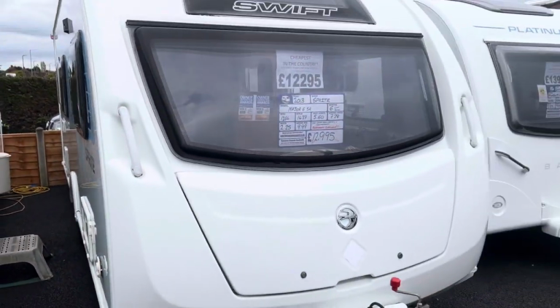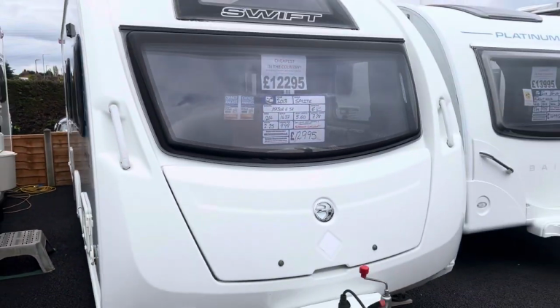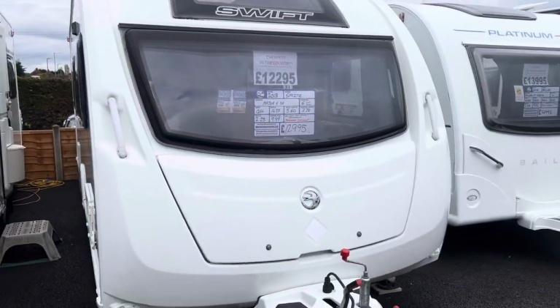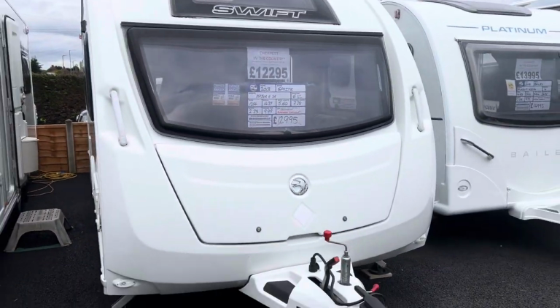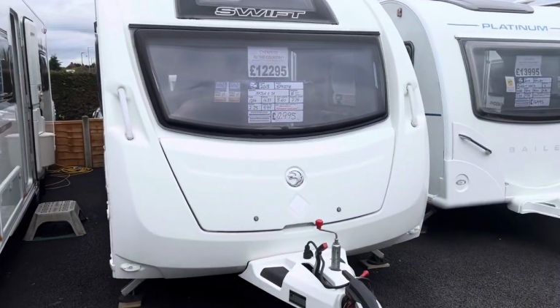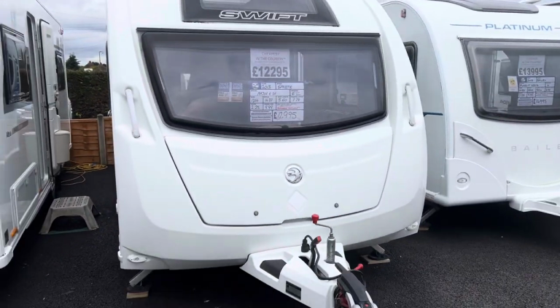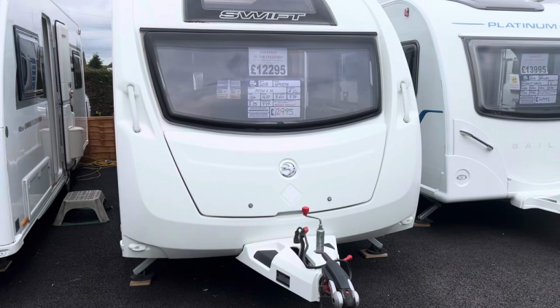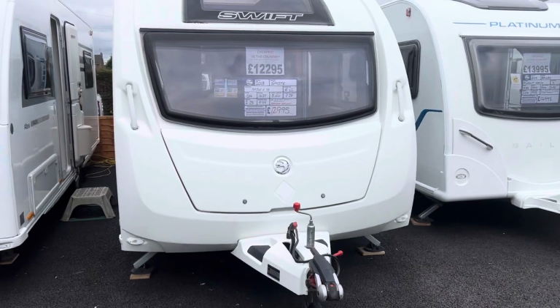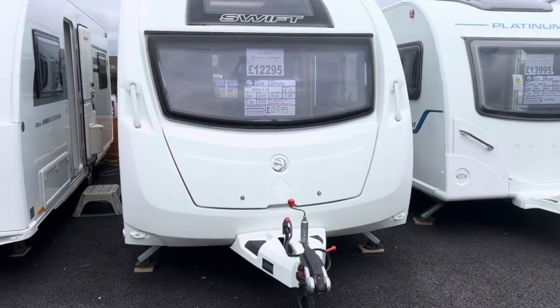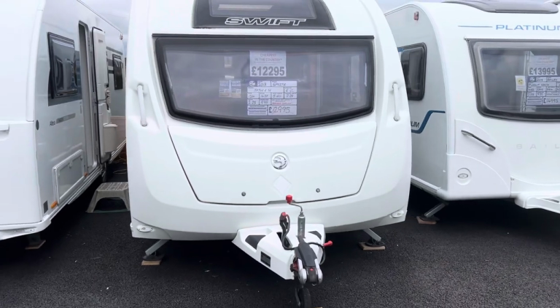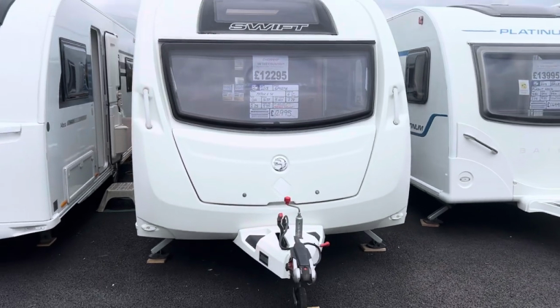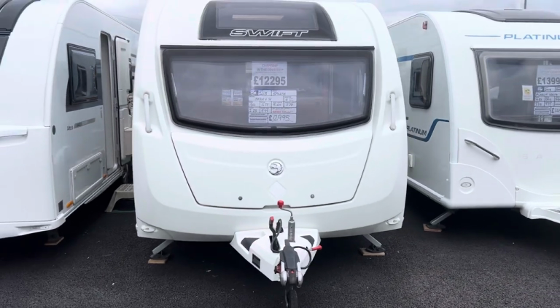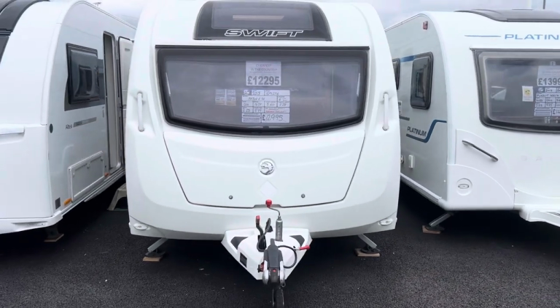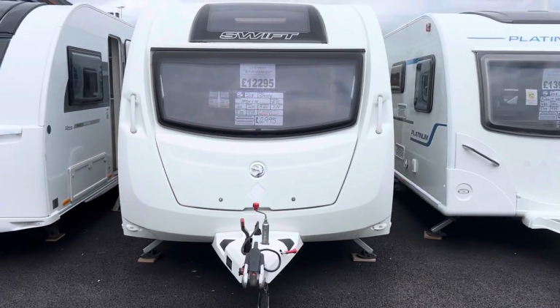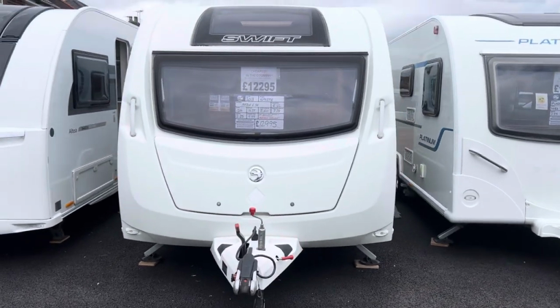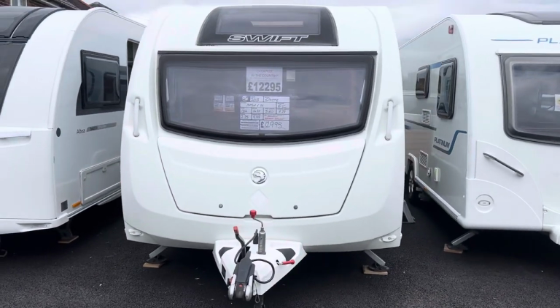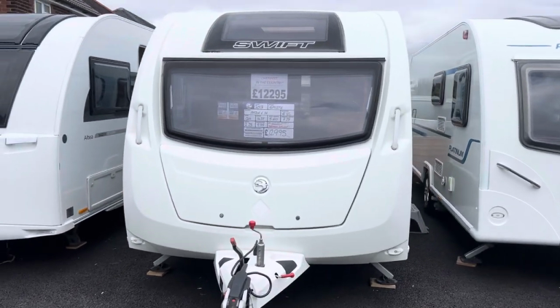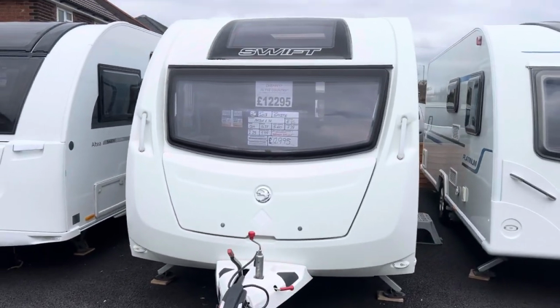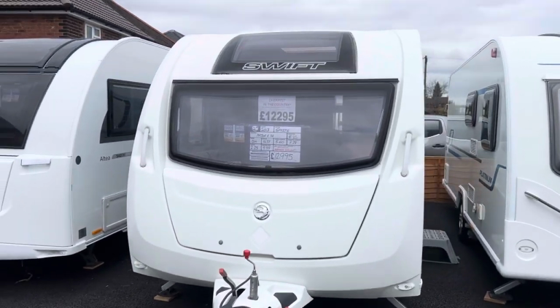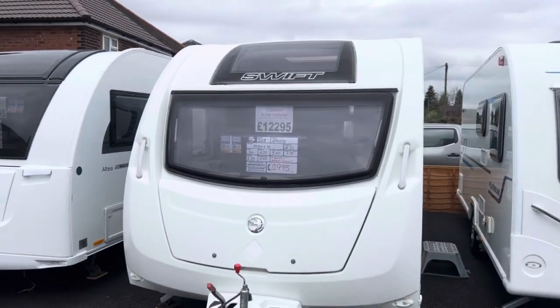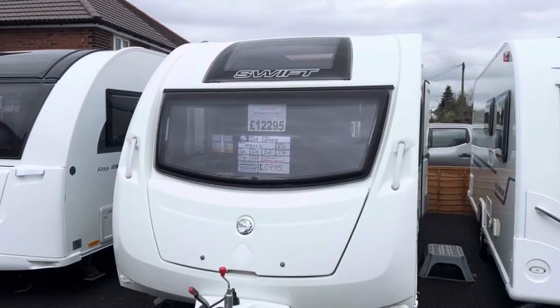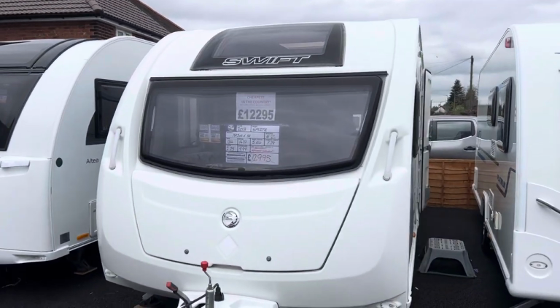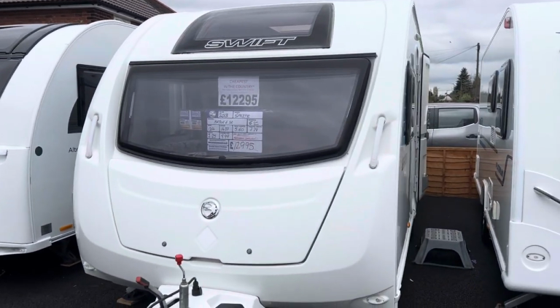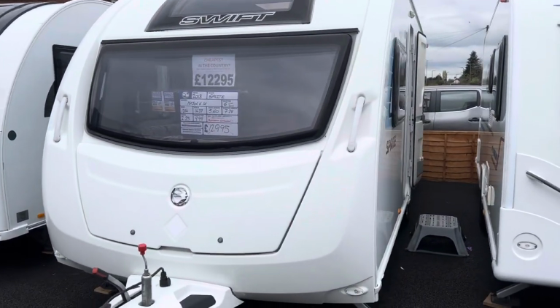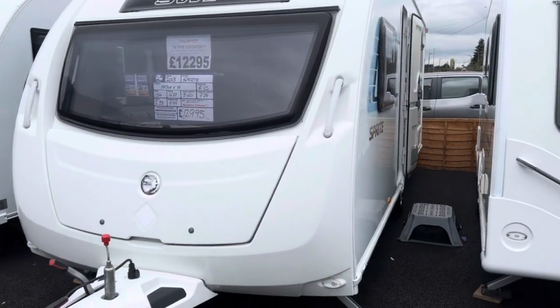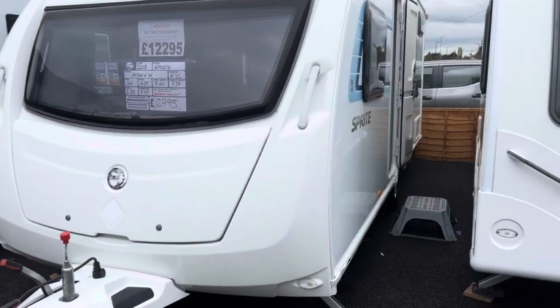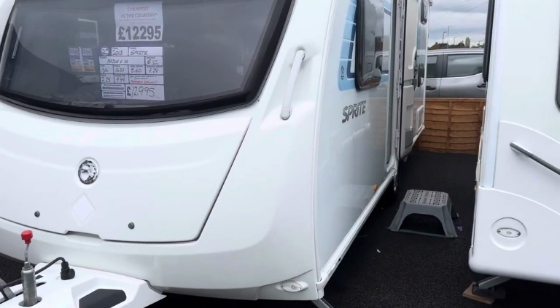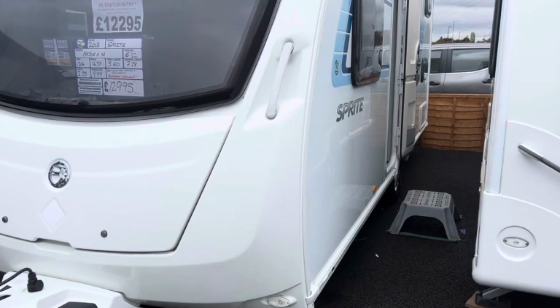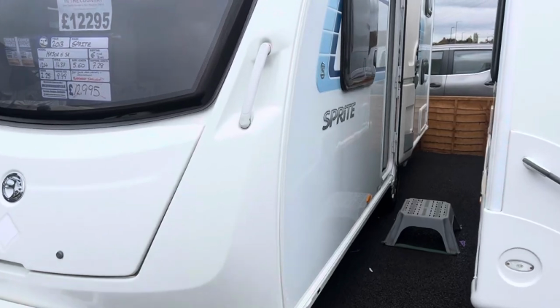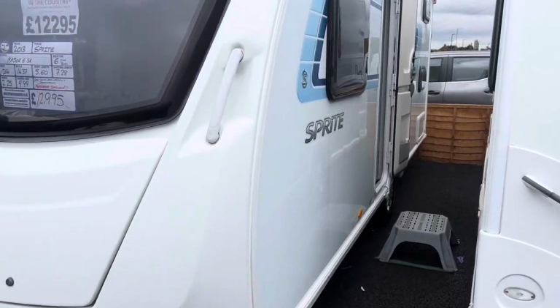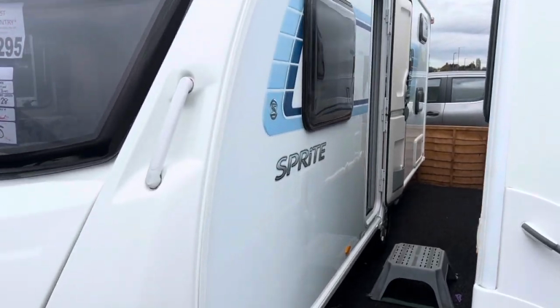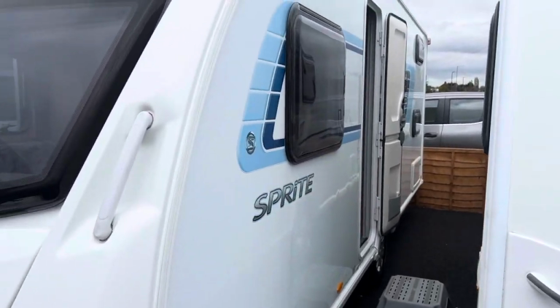It's priced at £12,295, priced cheapest in the country, and comes included with a full PDI service, valet, warranty and demonstration.